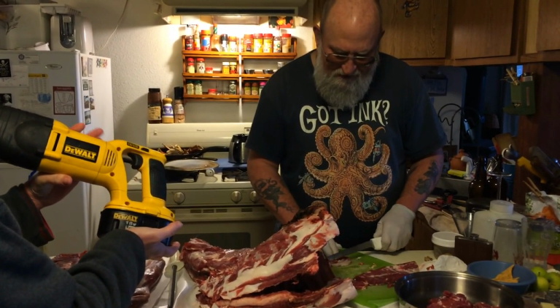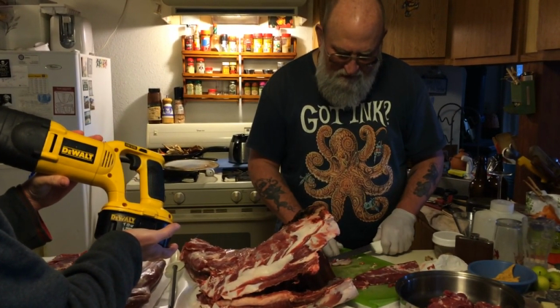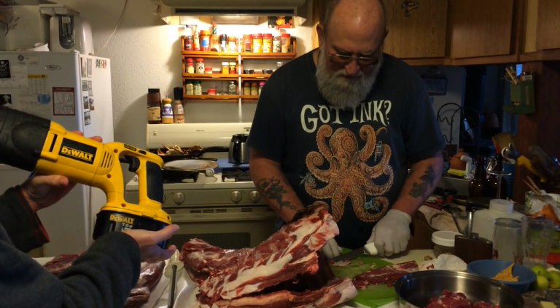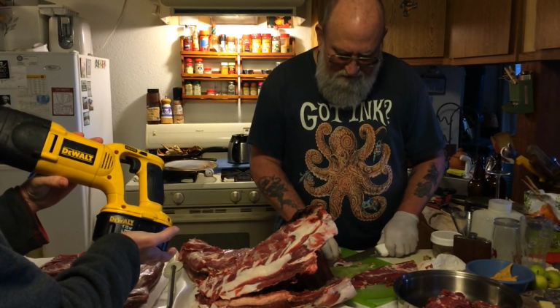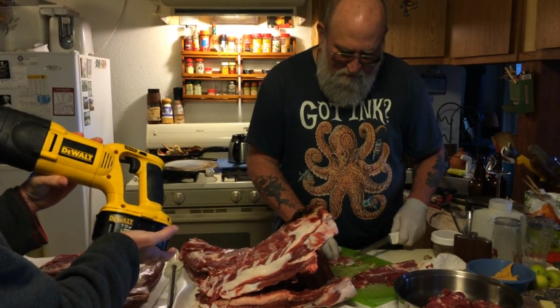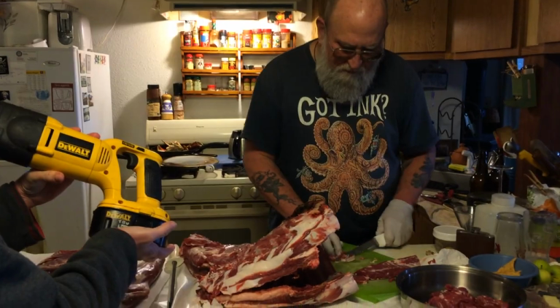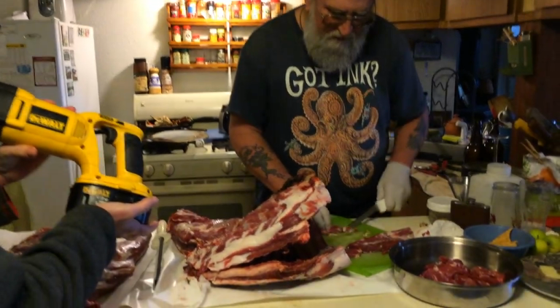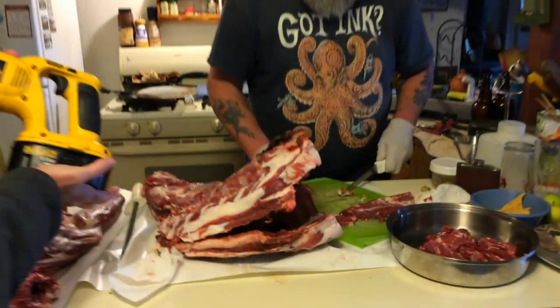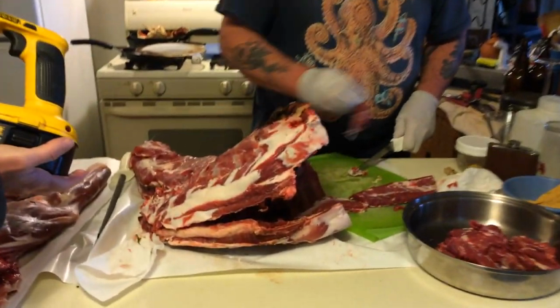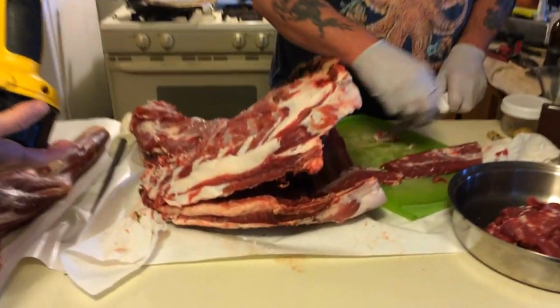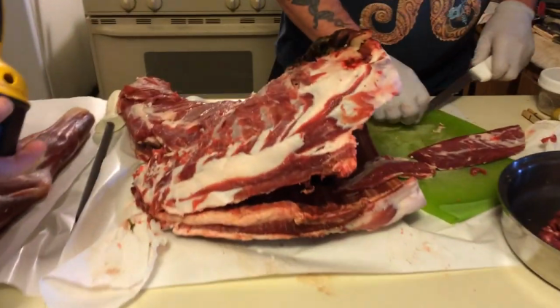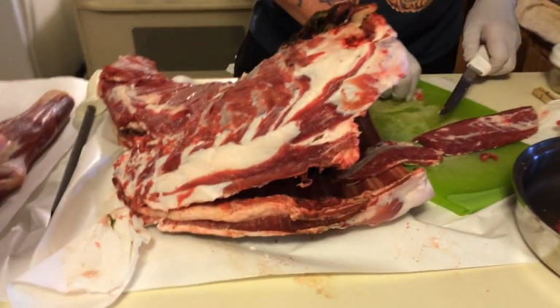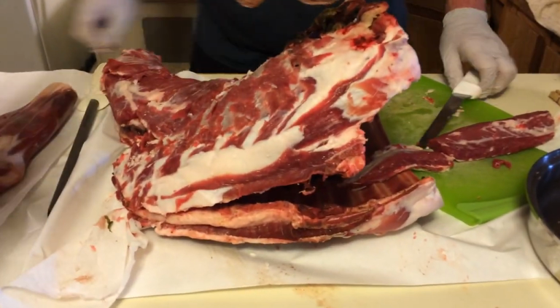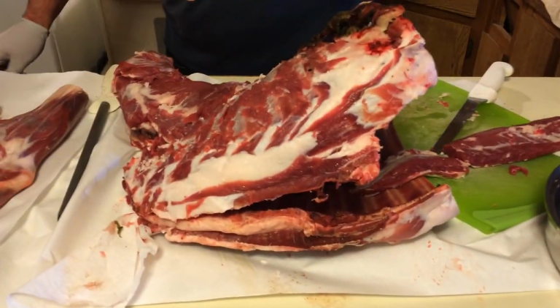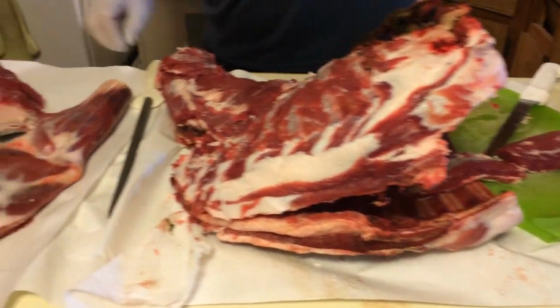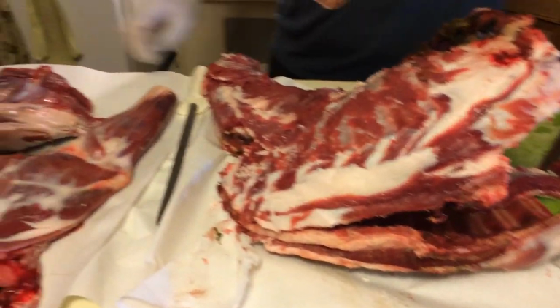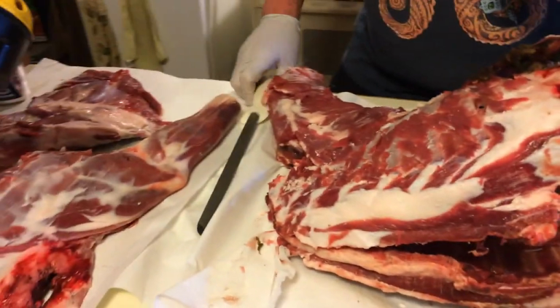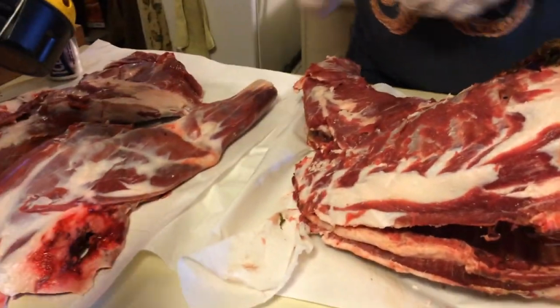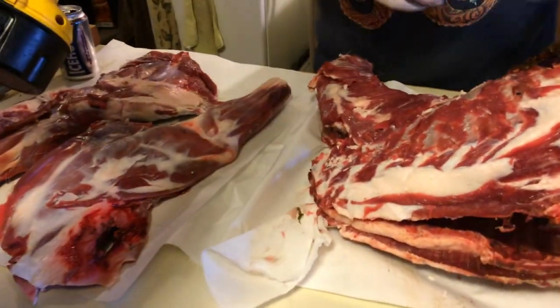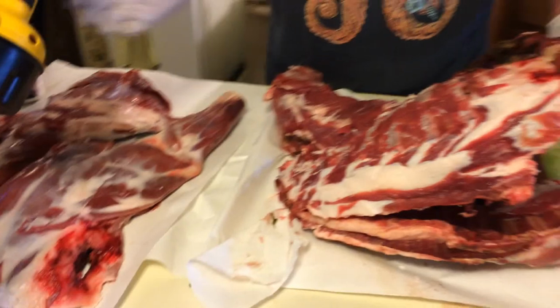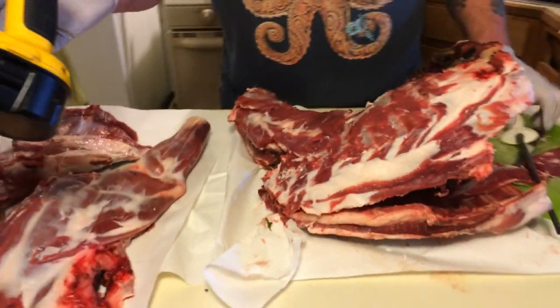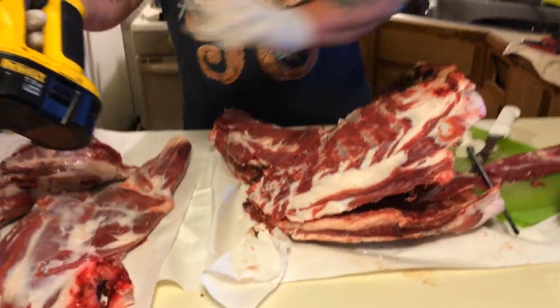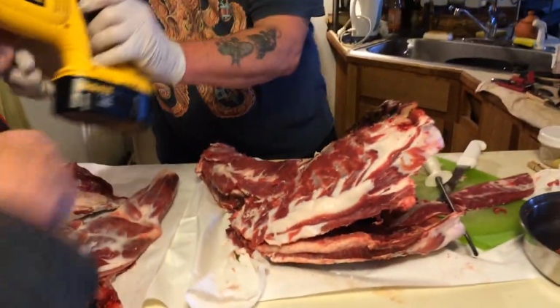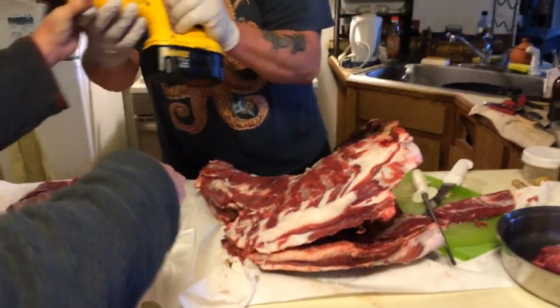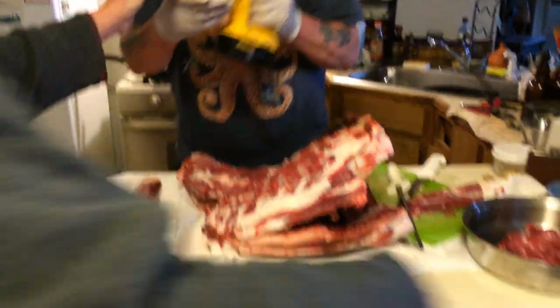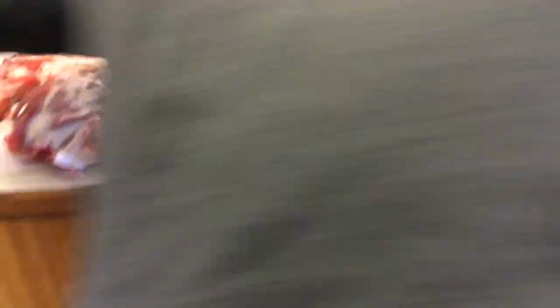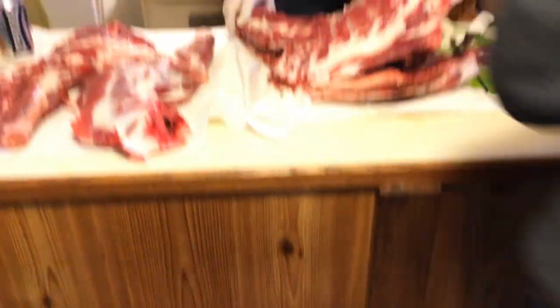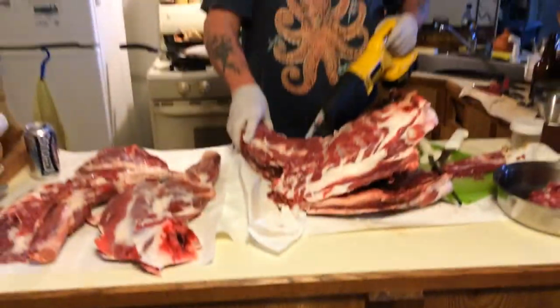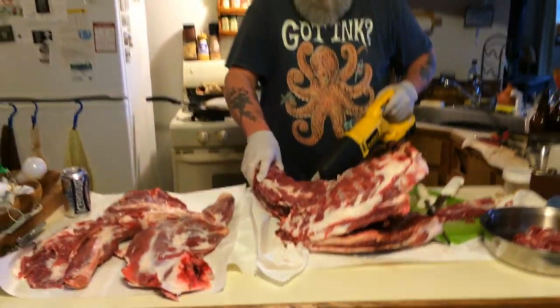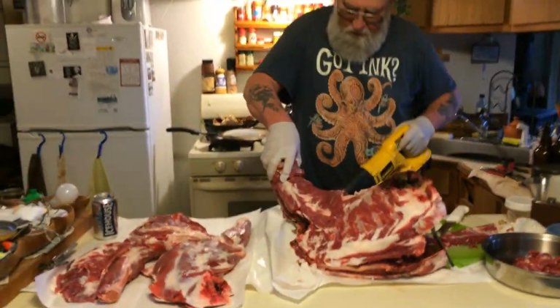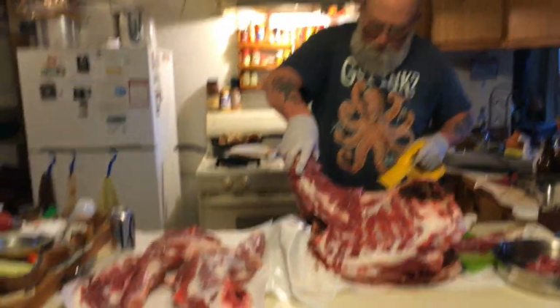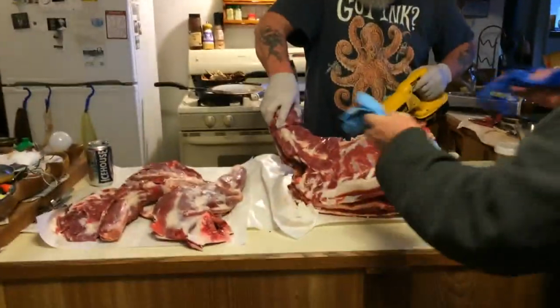Eve is holding the meat saw that you're going to be using next. Are you going to fire up the saw now? I'm going to grab this for him. Just want to plug this up.